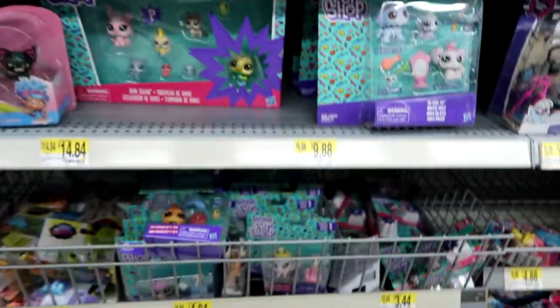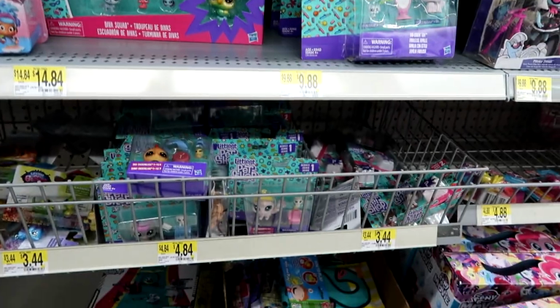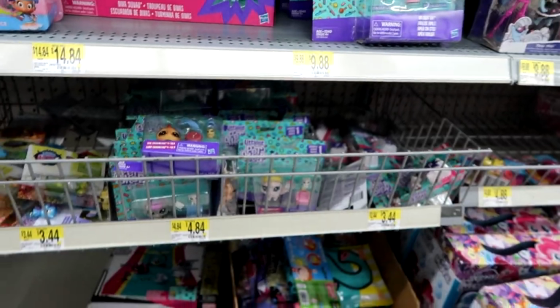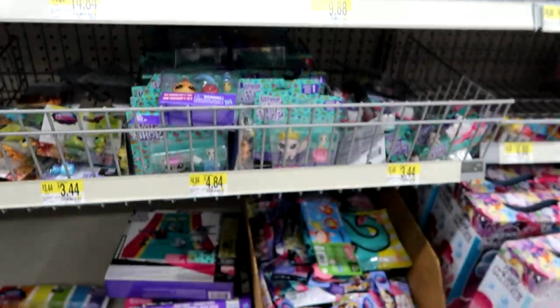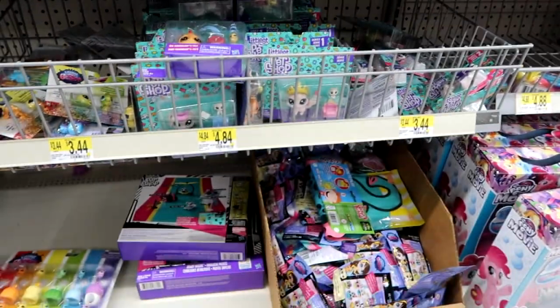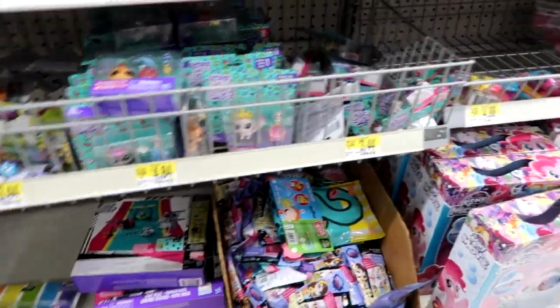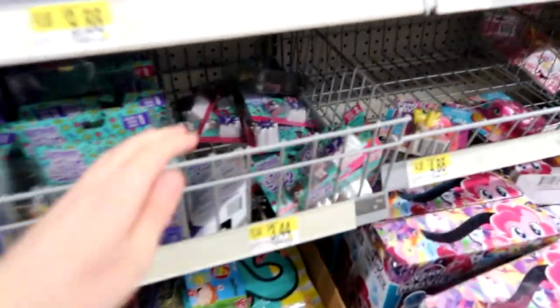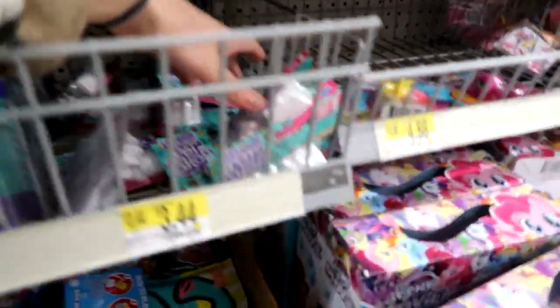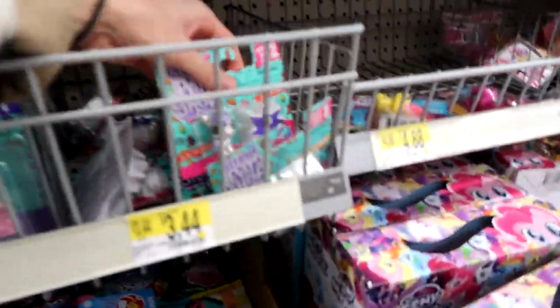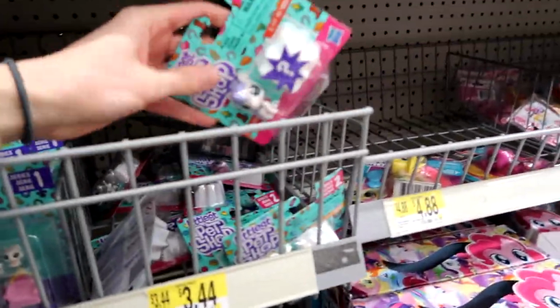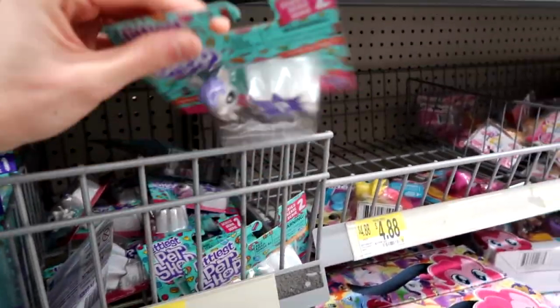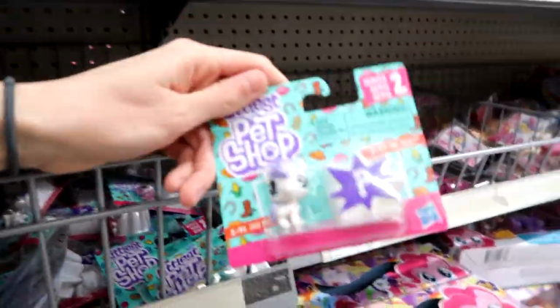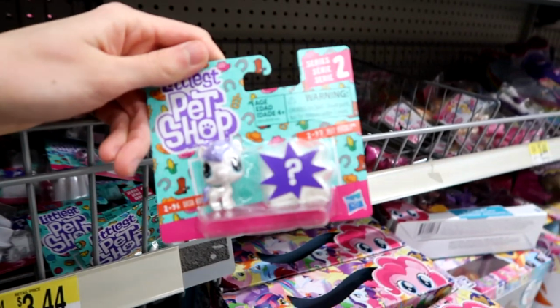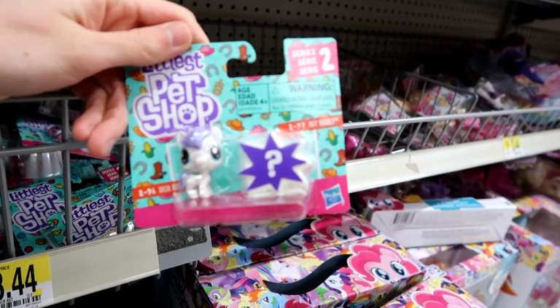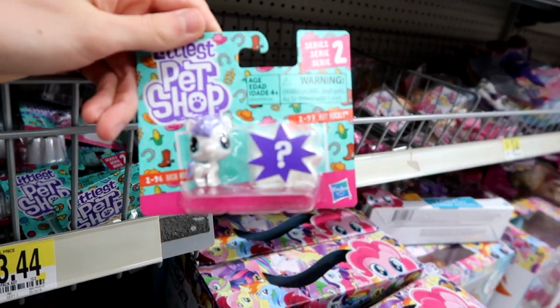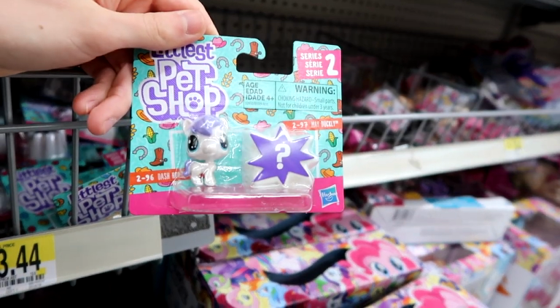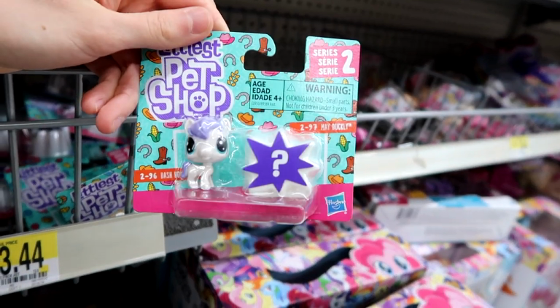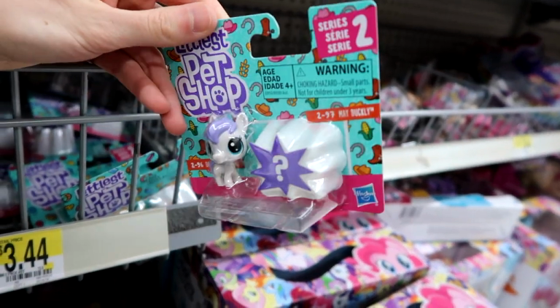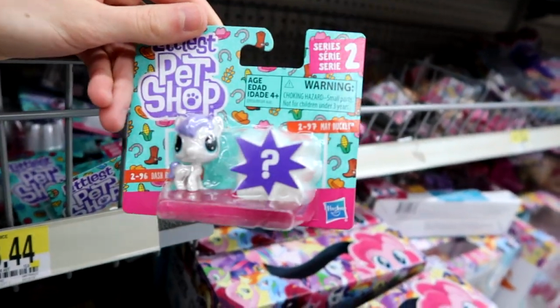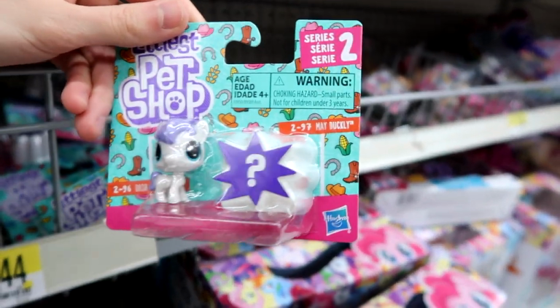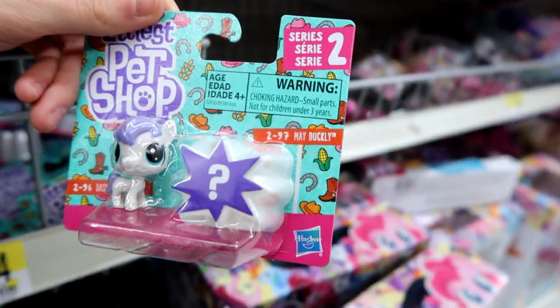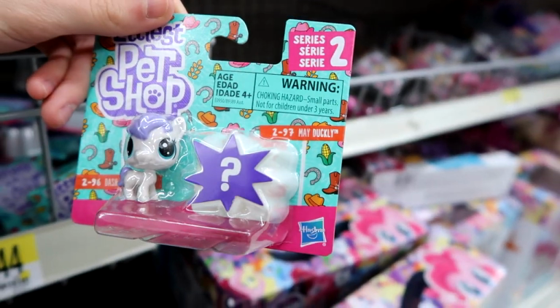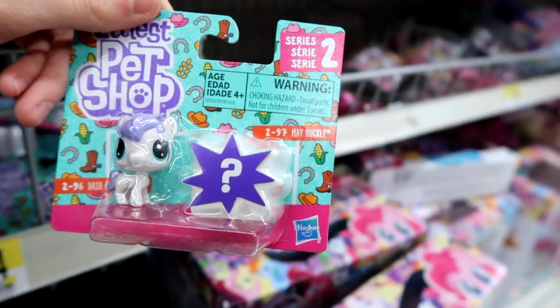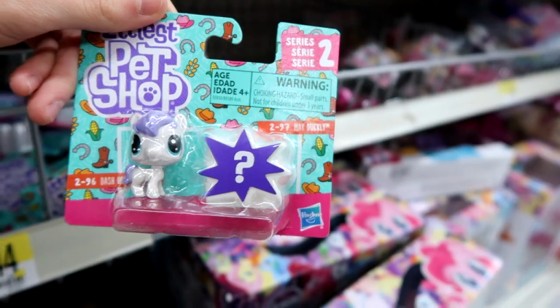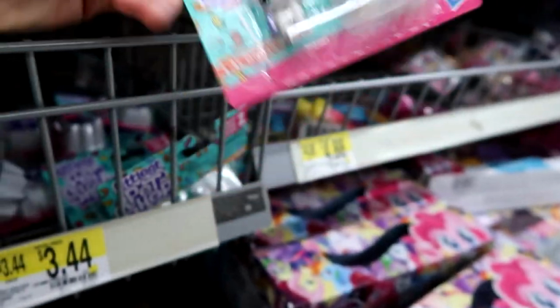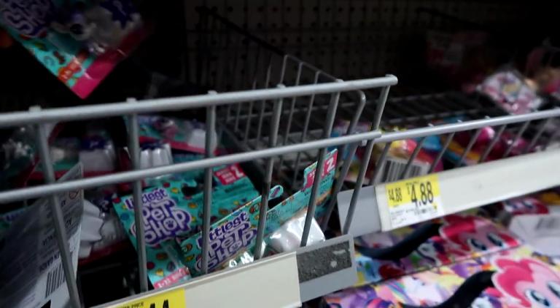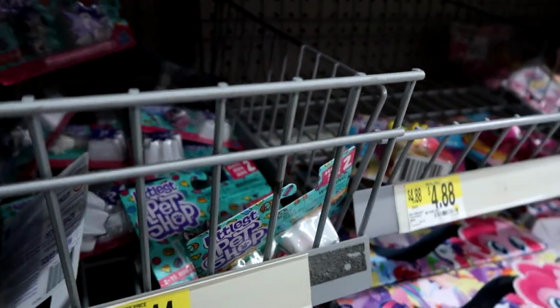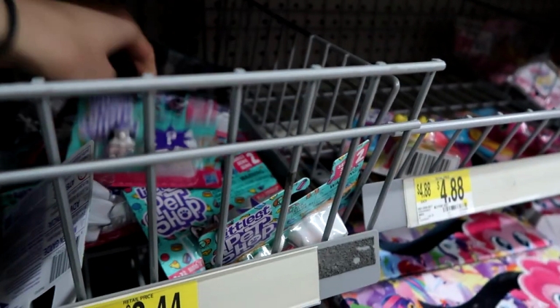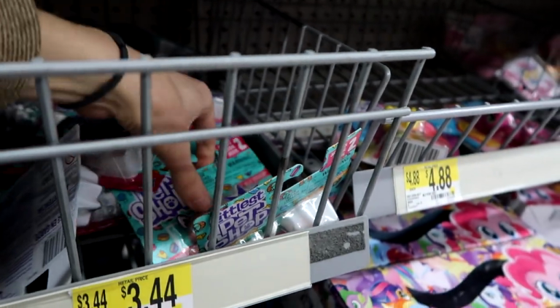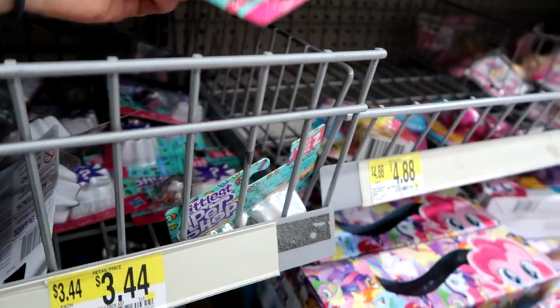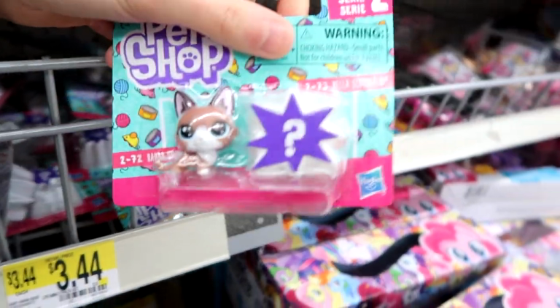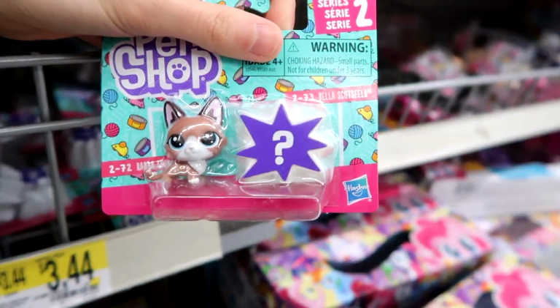Here's the Littlest Pet Shop. These are new — Series 2. There's like a surprise in there, but it tells you who it is — it says May Duckley. I don't know about that, but it's cute. This one's adorable.